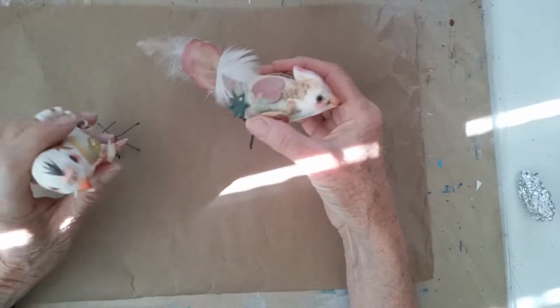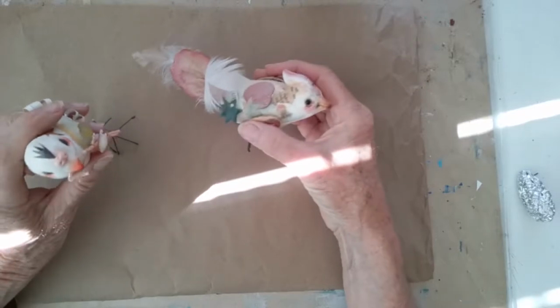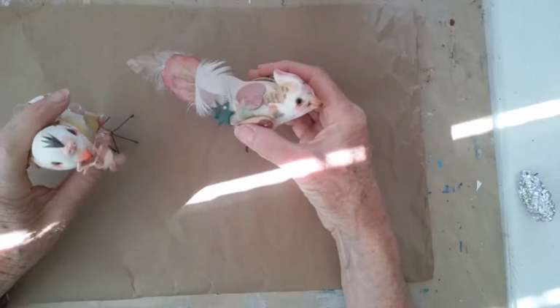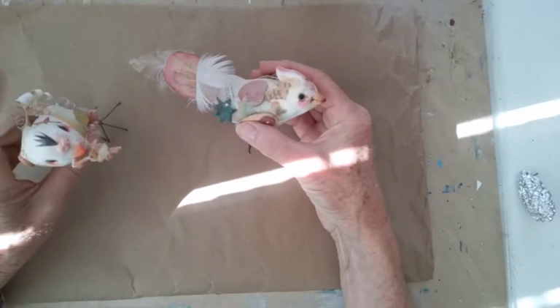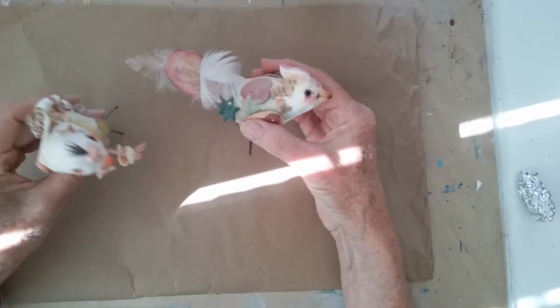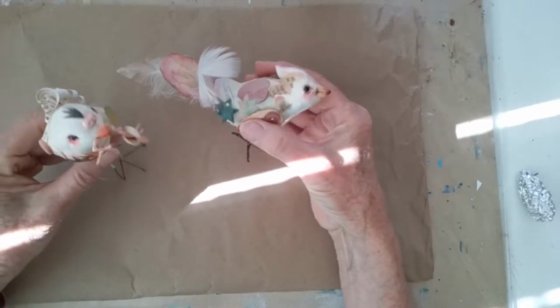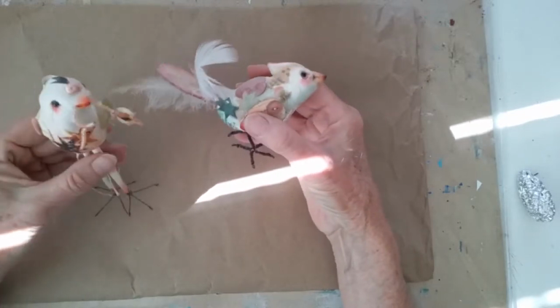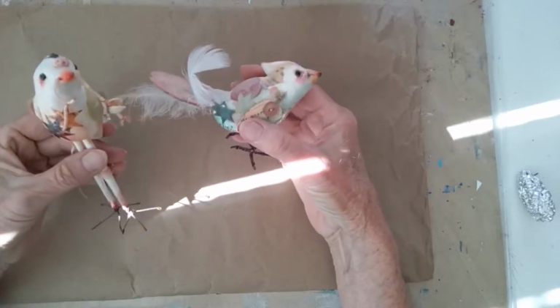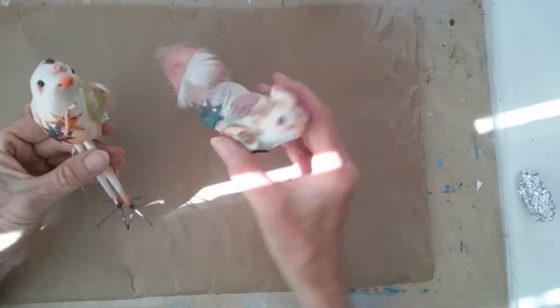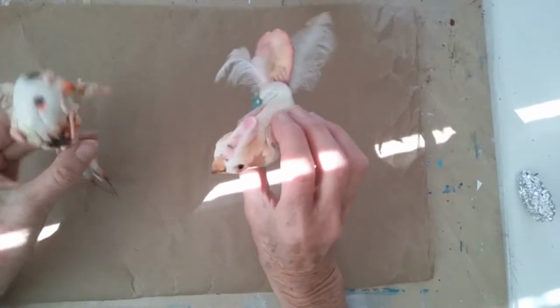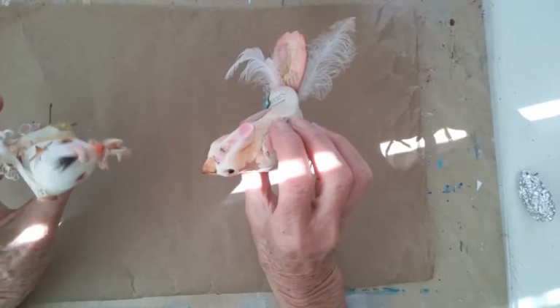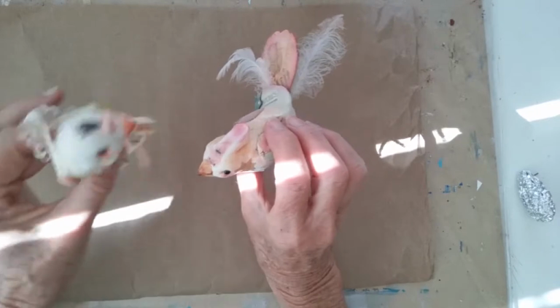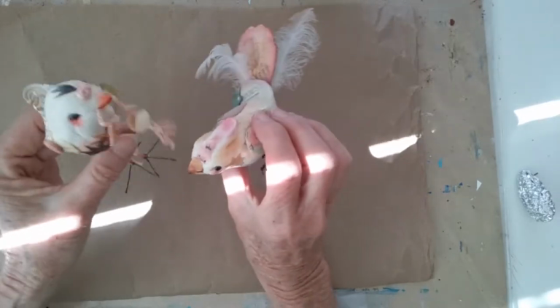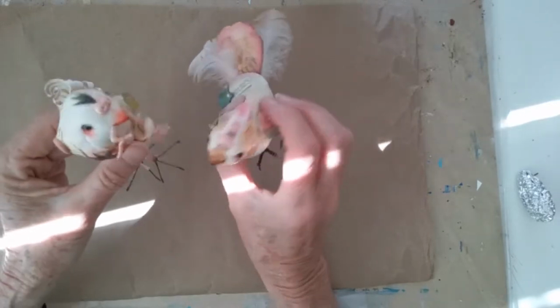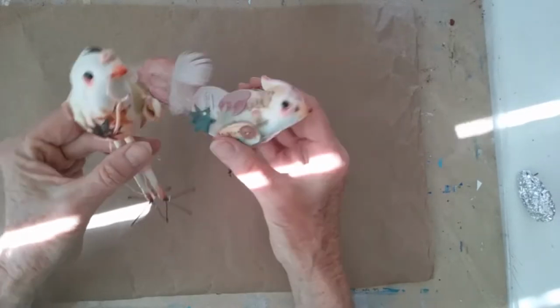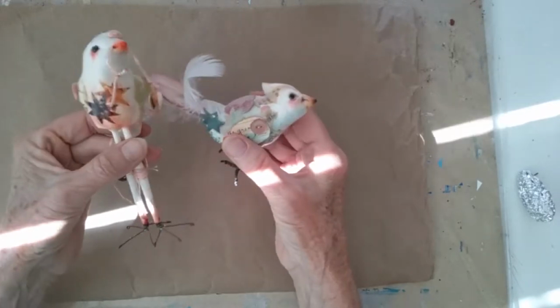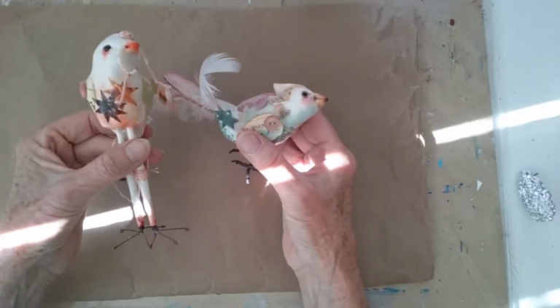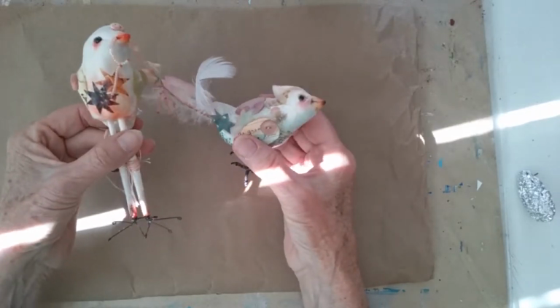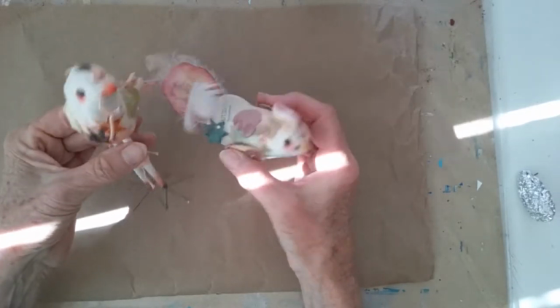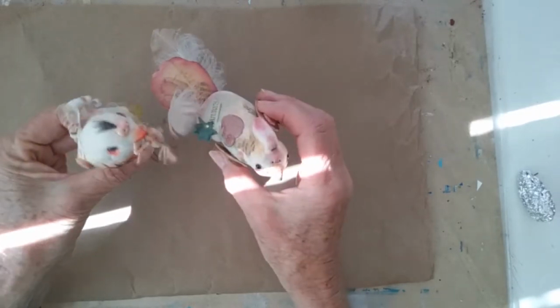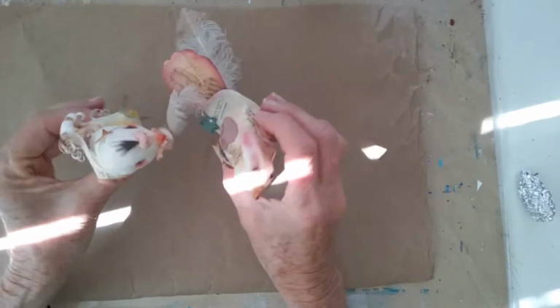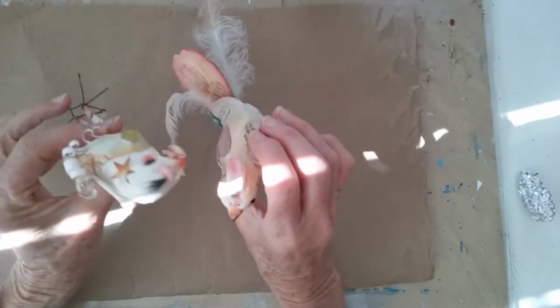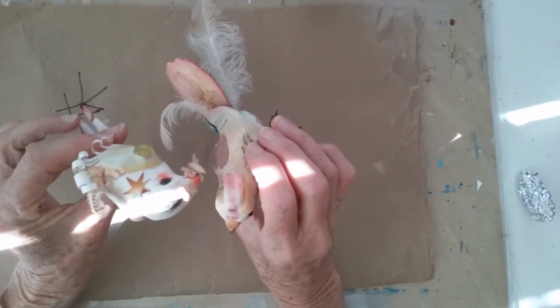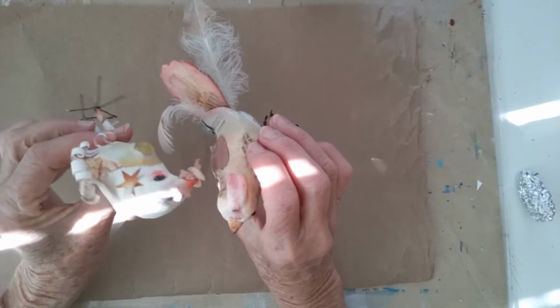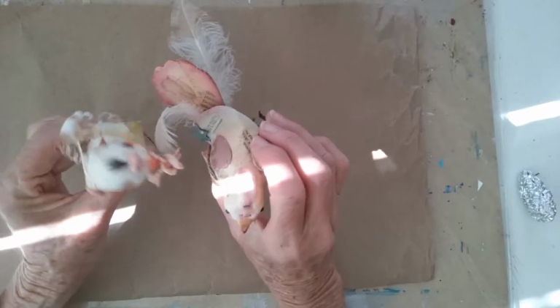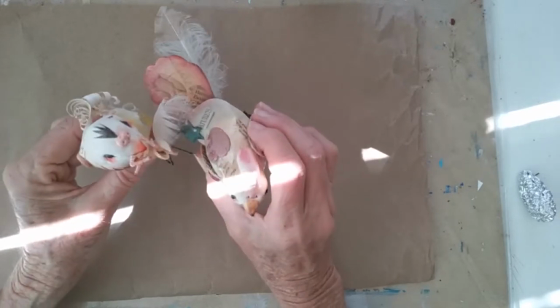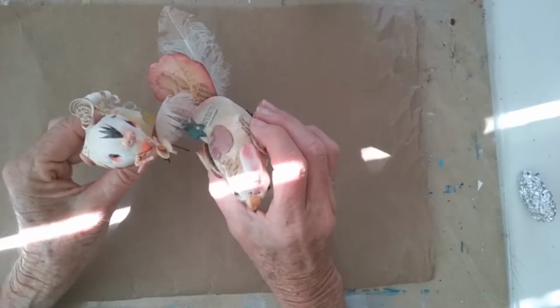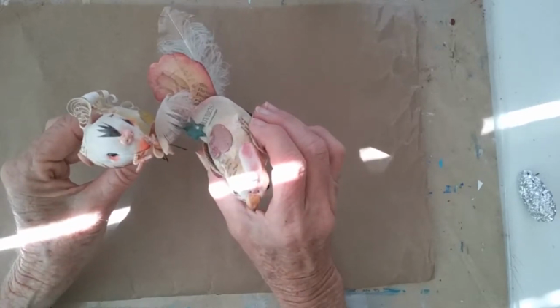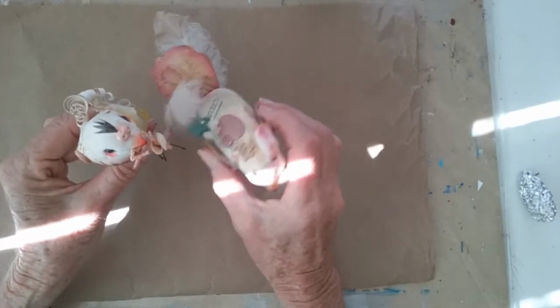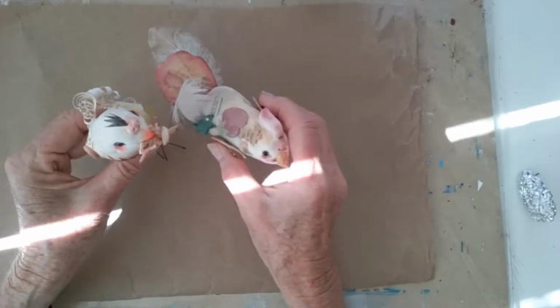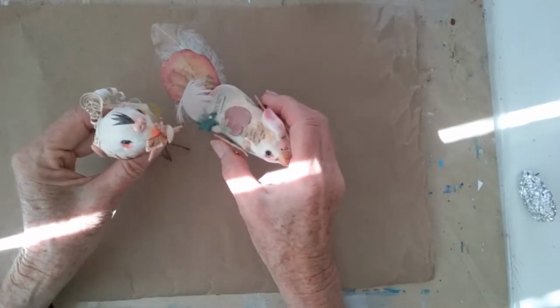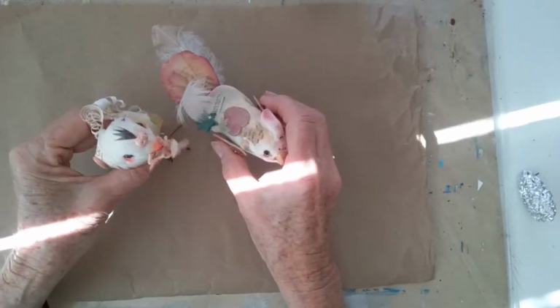Good afternoon. I'm here today to show you how to make these little paper clay birds. Very simple and fun to make — a great project and inexpensive as well.